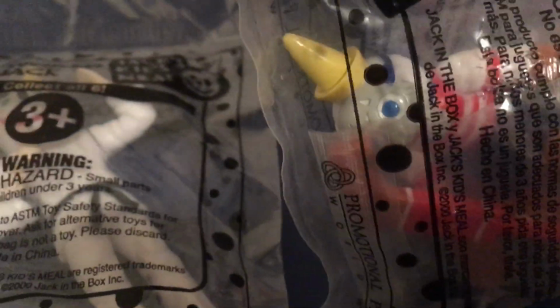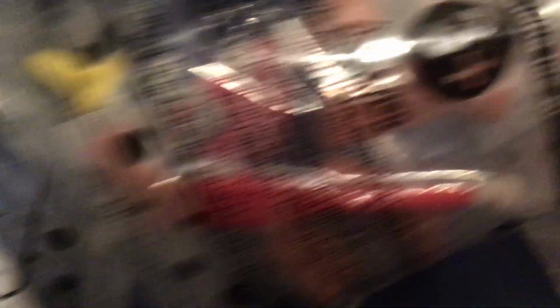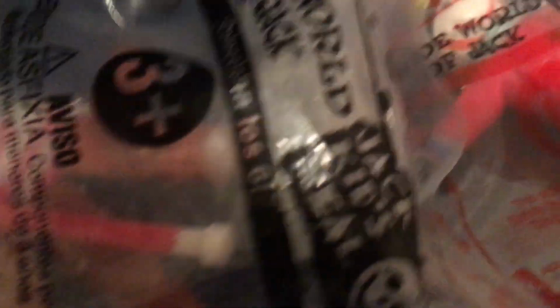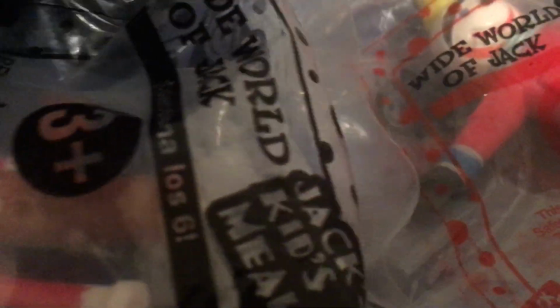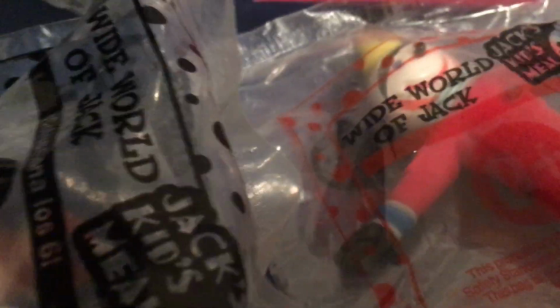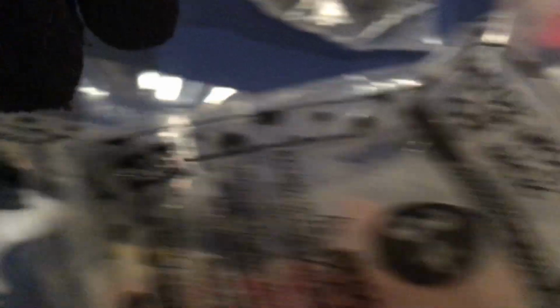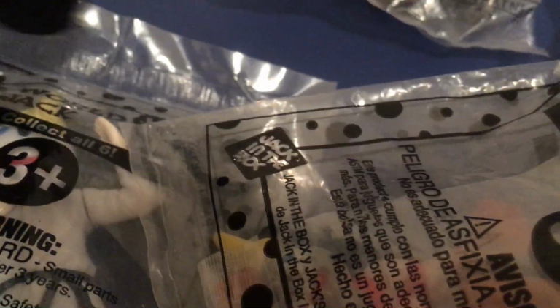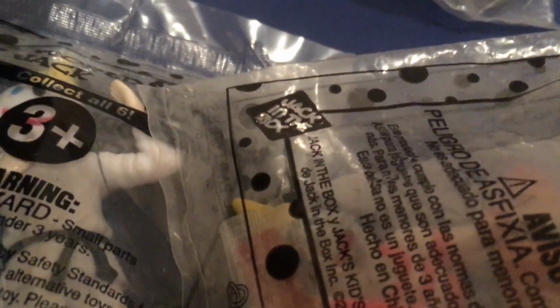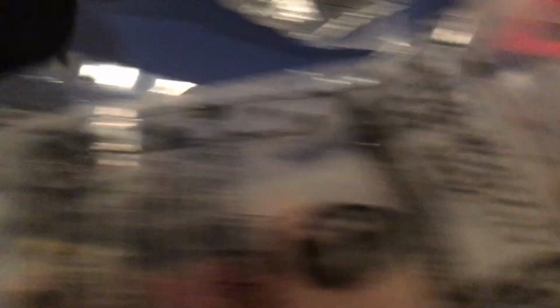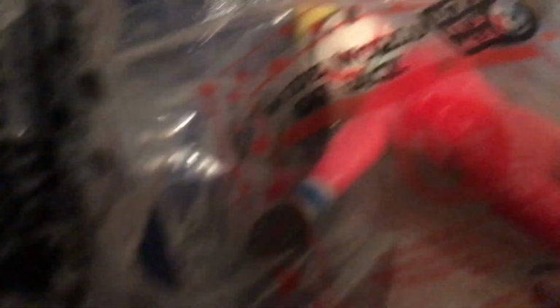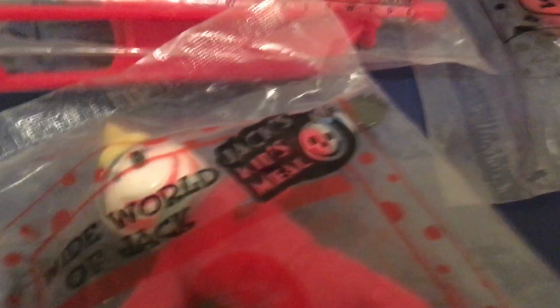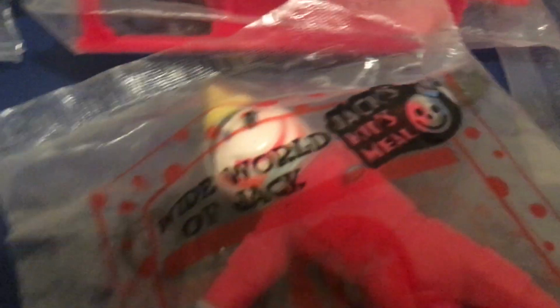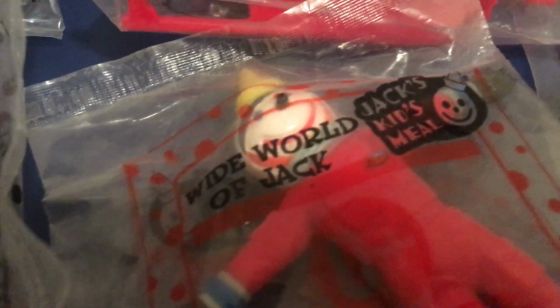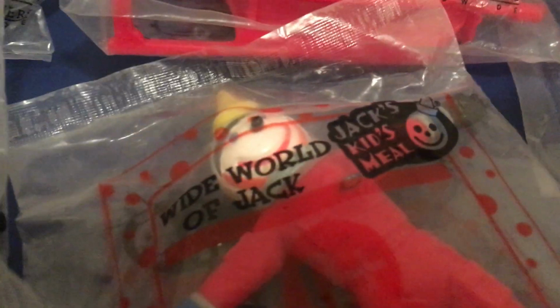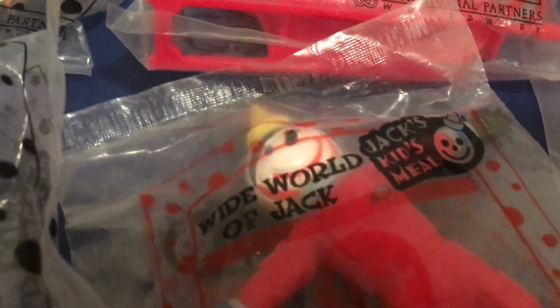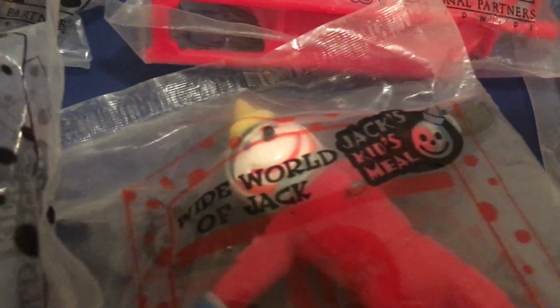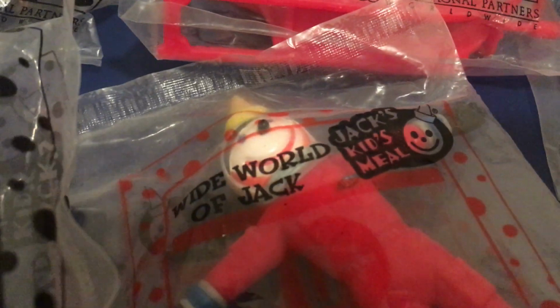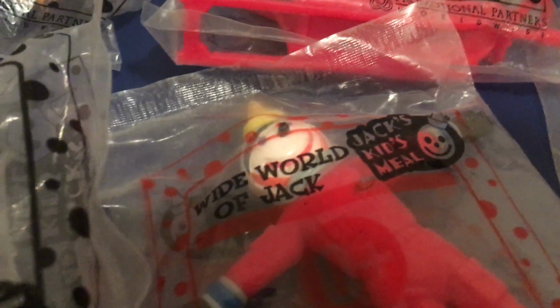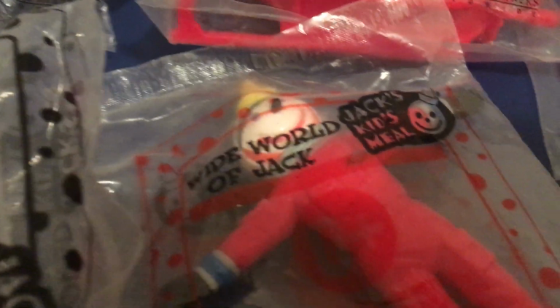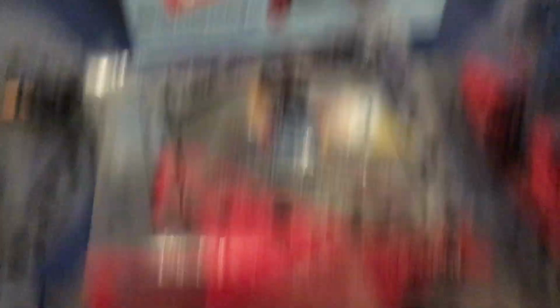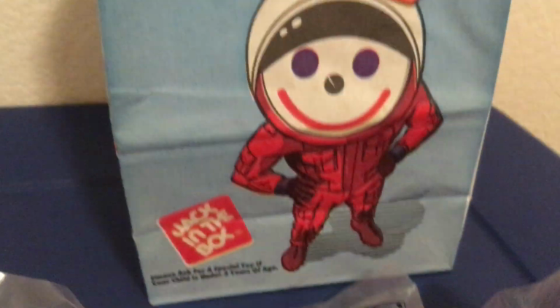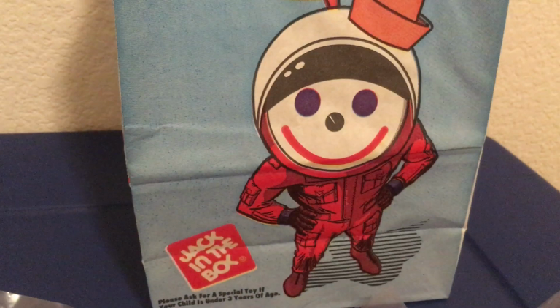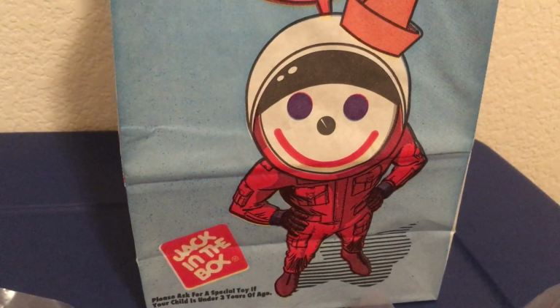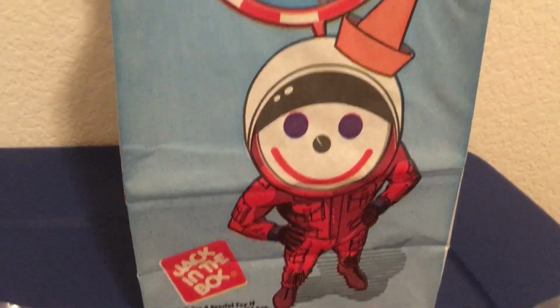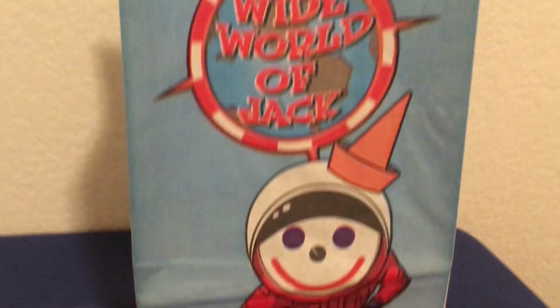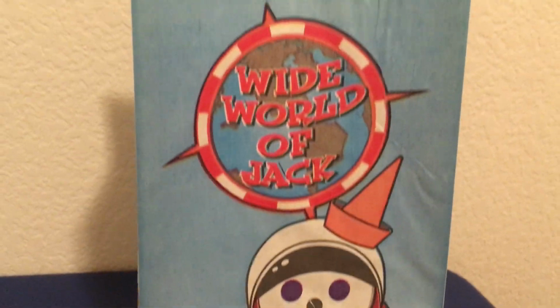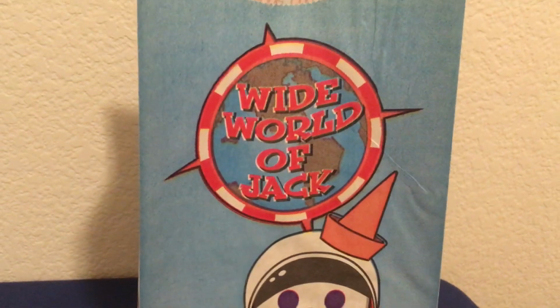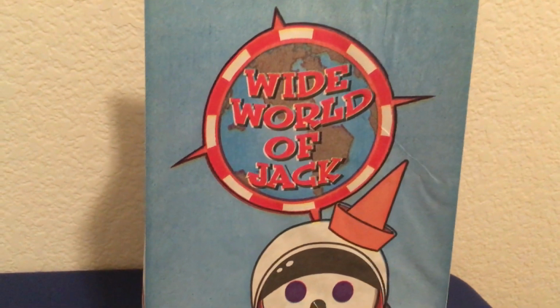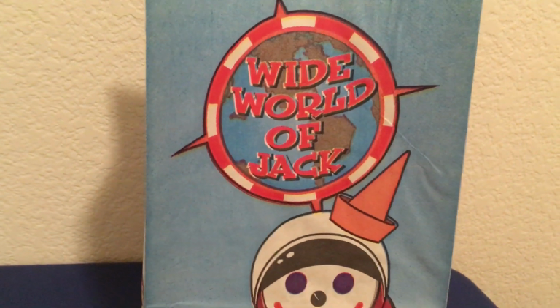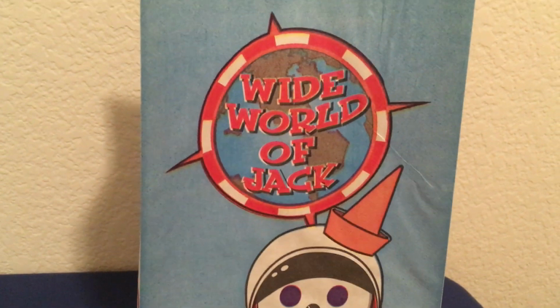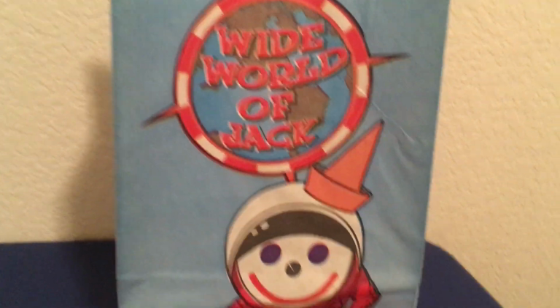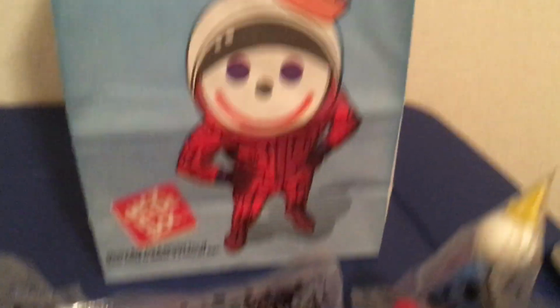There's a mask. It's pretty cool, and the clown head. Got astronaut Jack, and this one is in the bag right here — you can see the bag right there. Wide World of Jack.